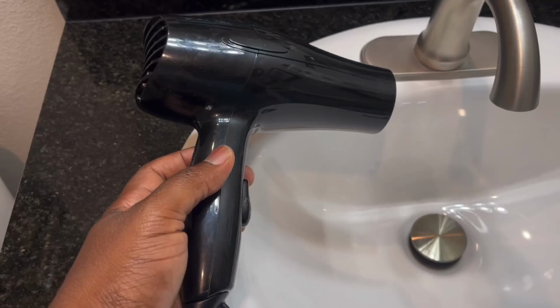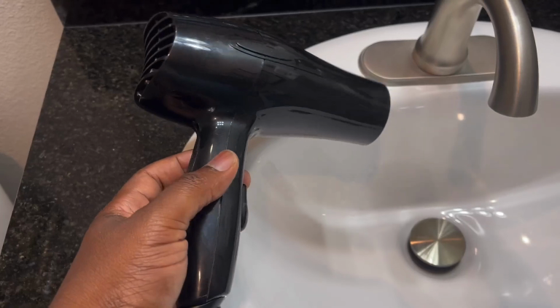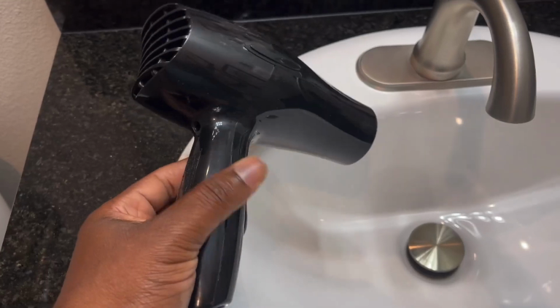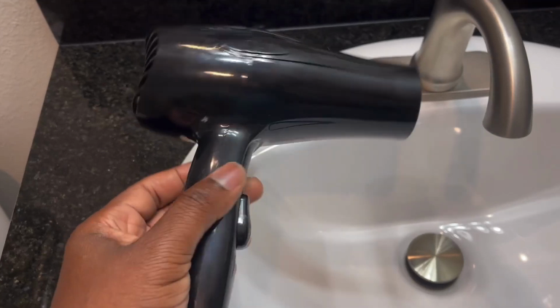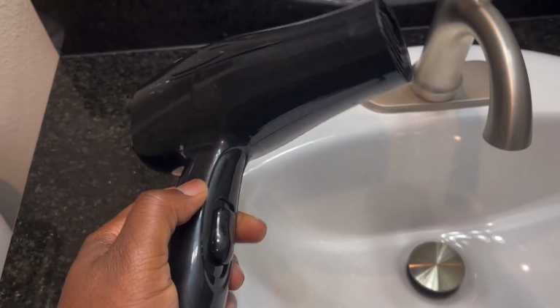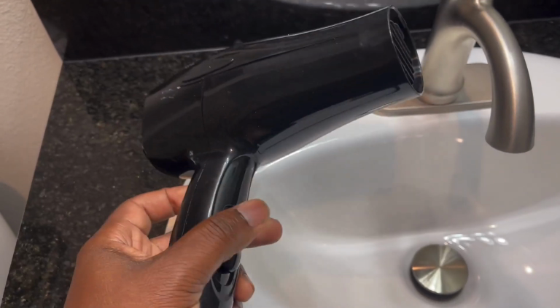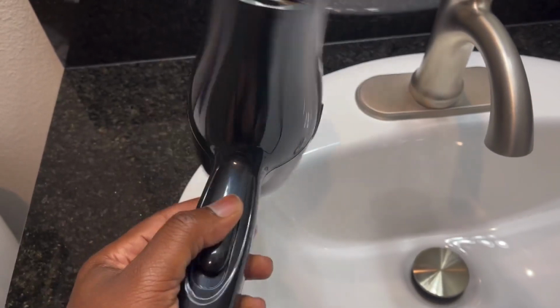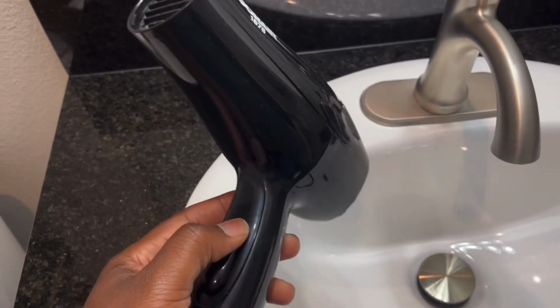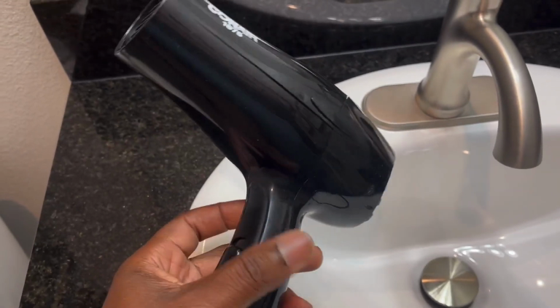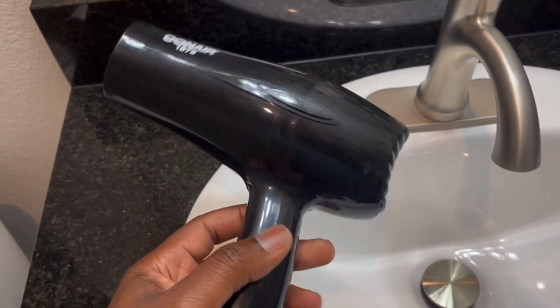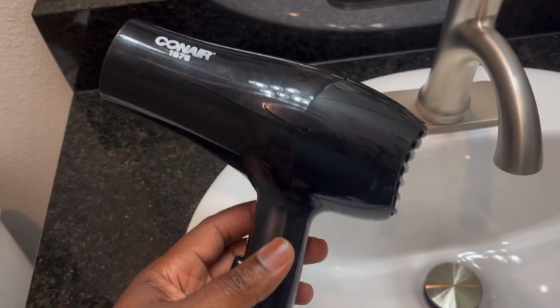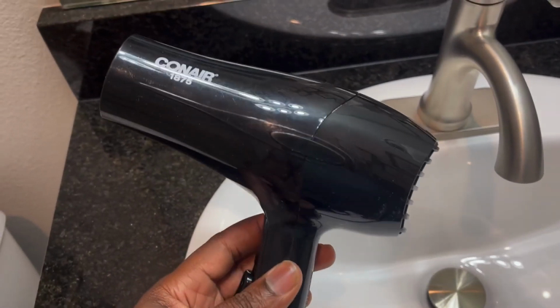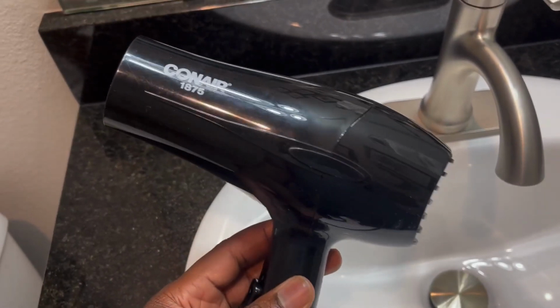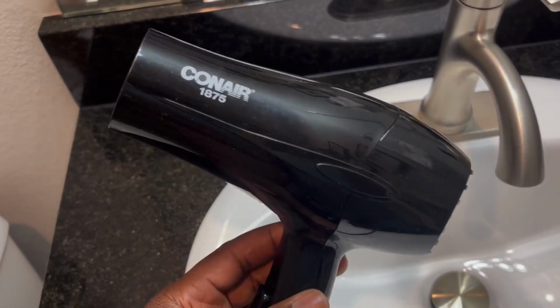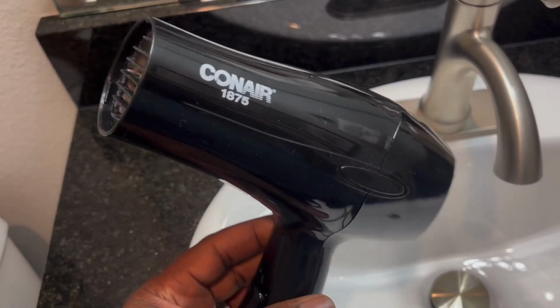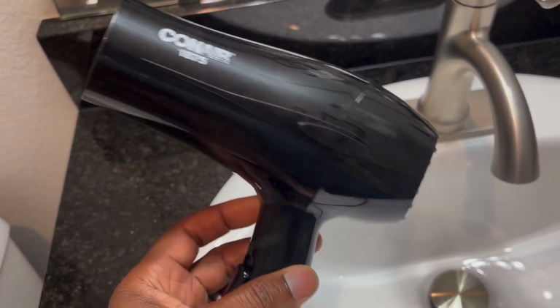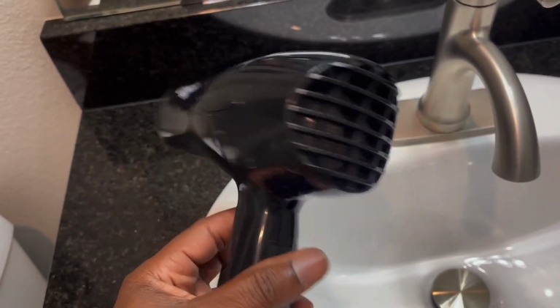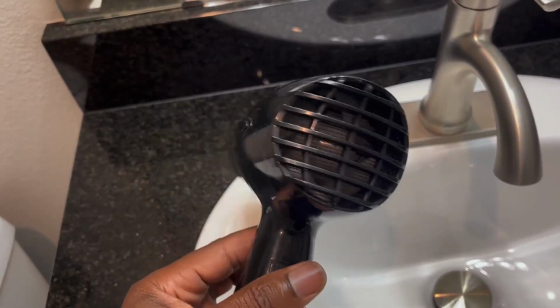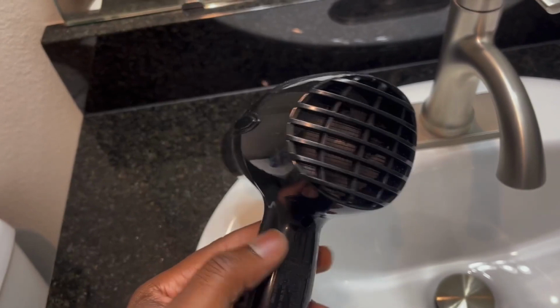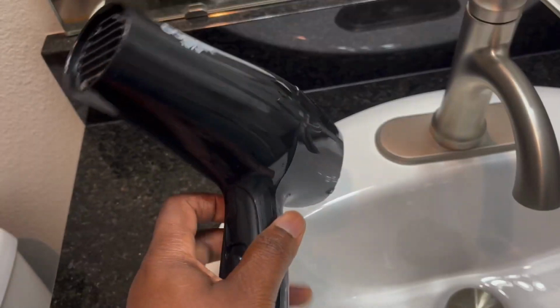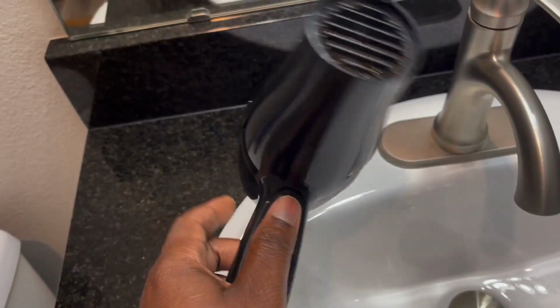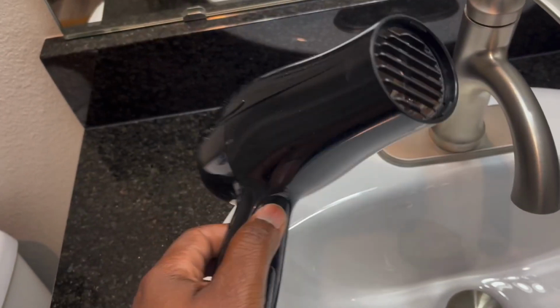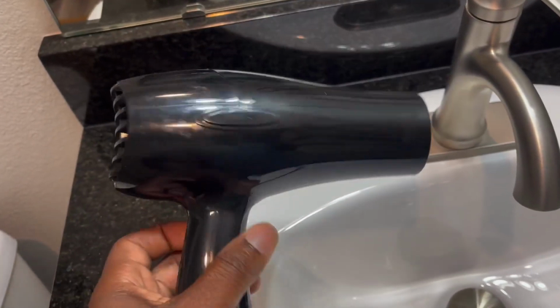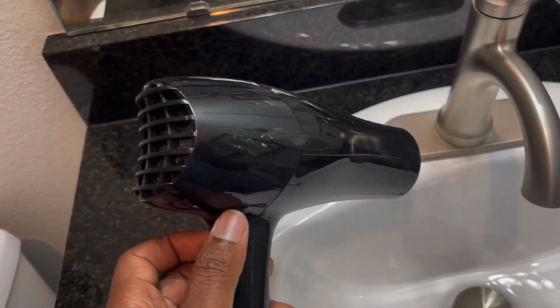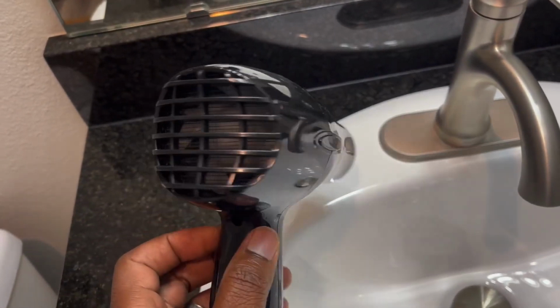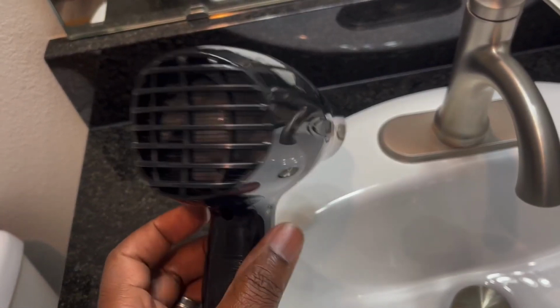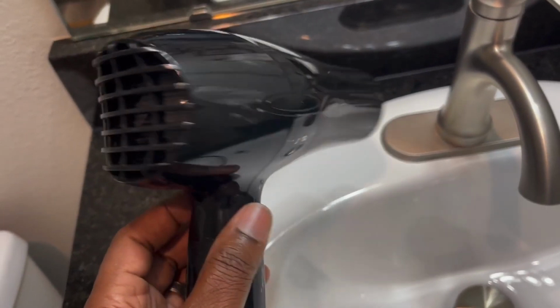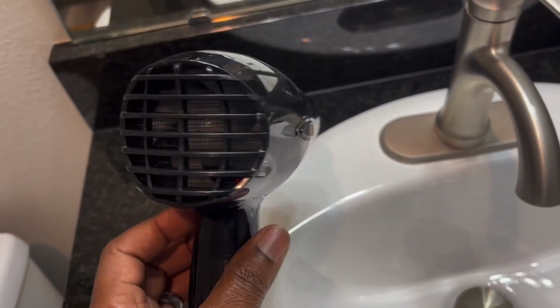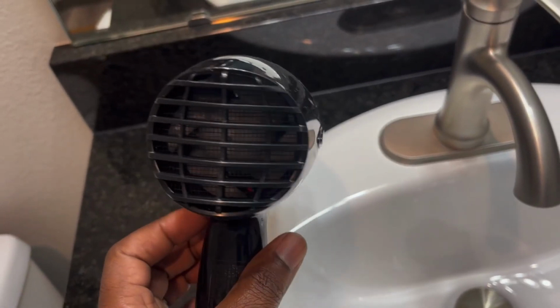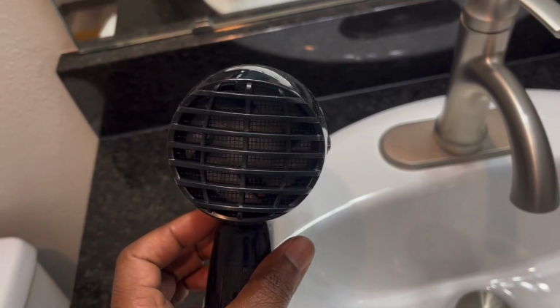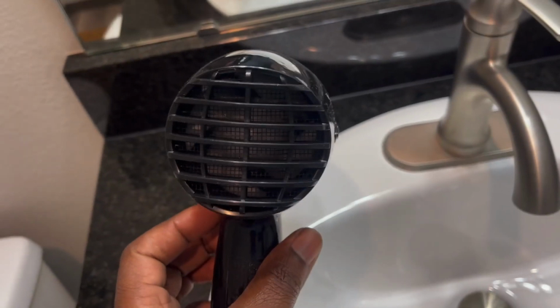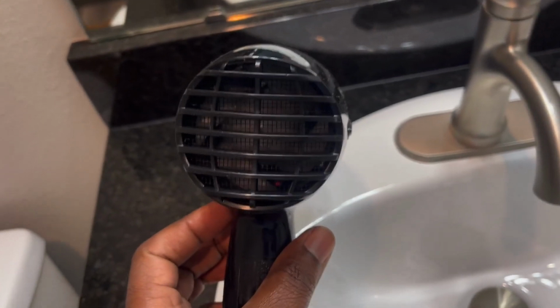Here is the Conair hairdryer. Nothing really out of this world, nothing extremely complicated. It's very basic, but it works.